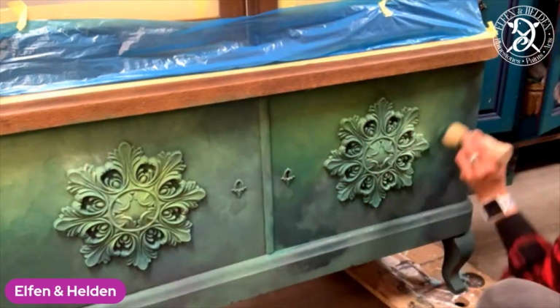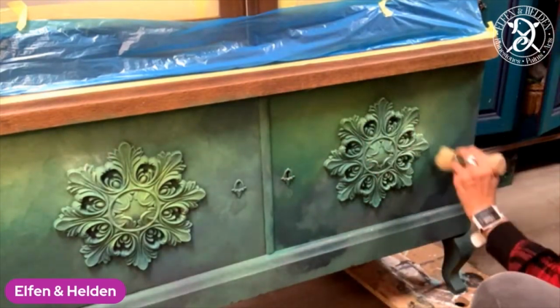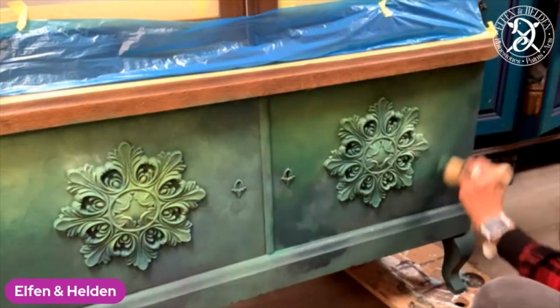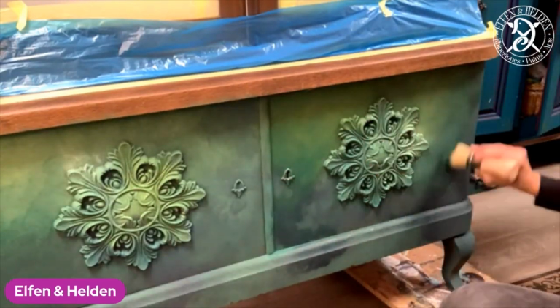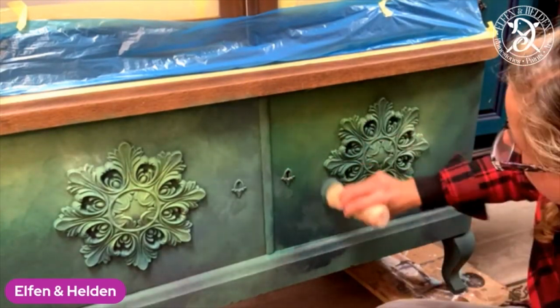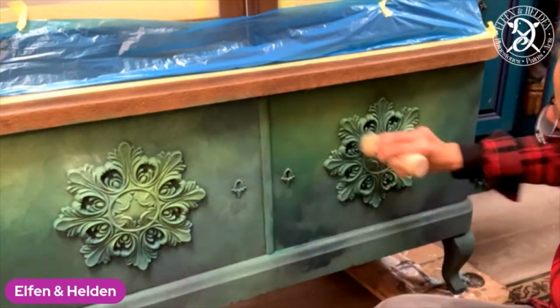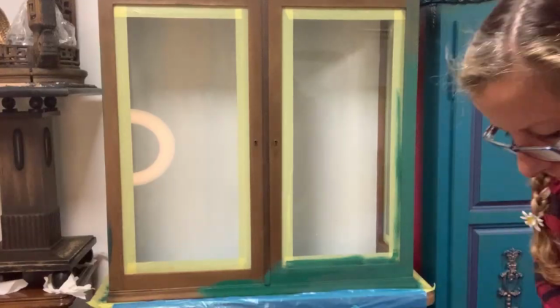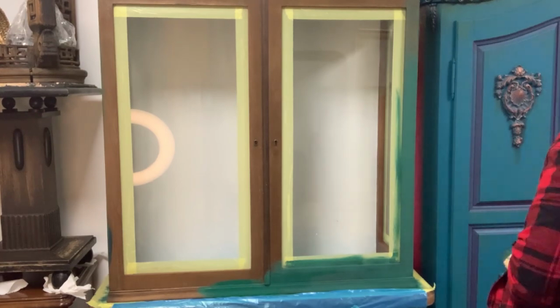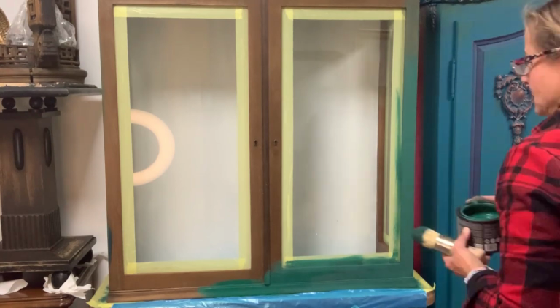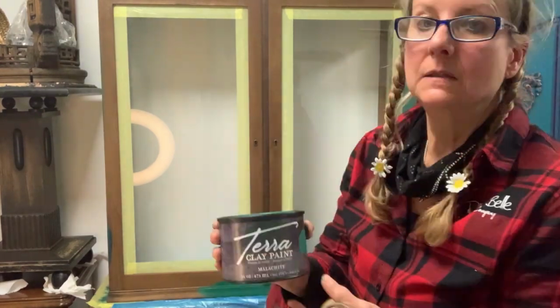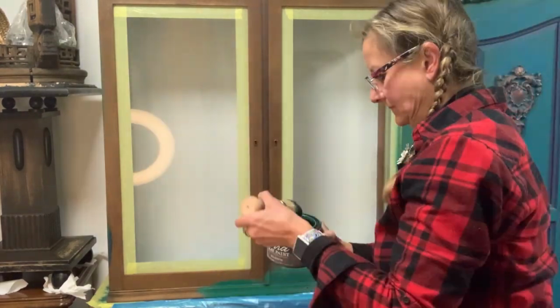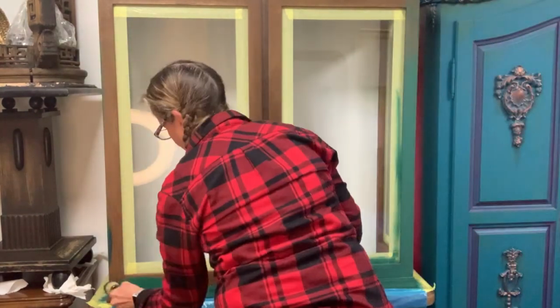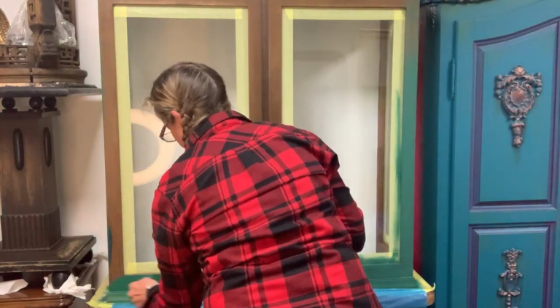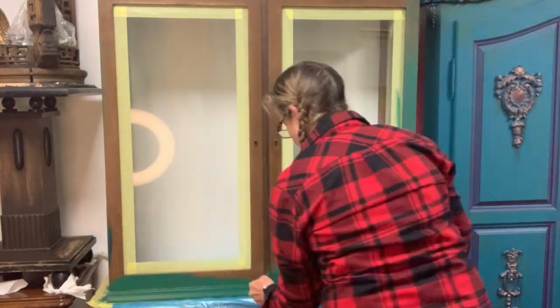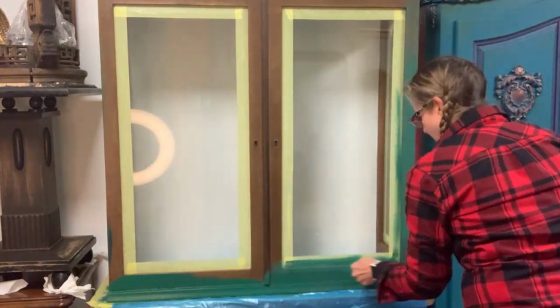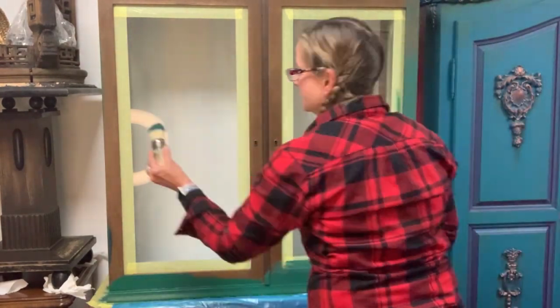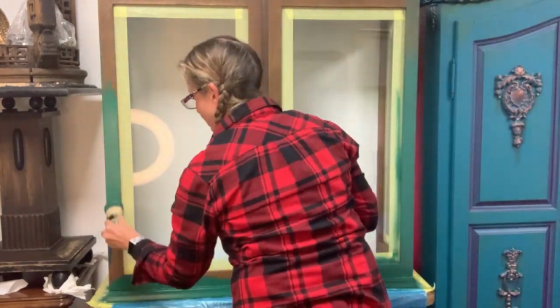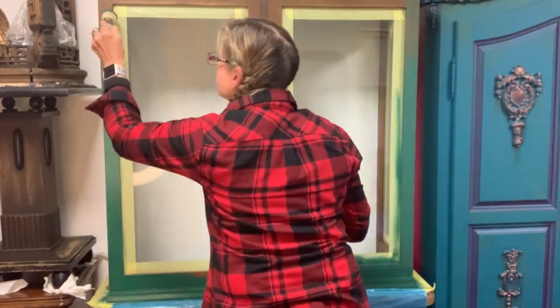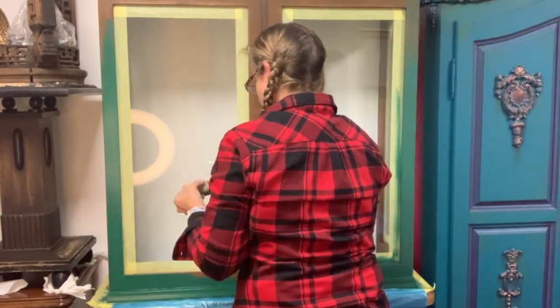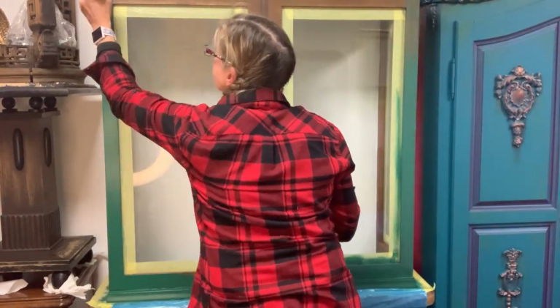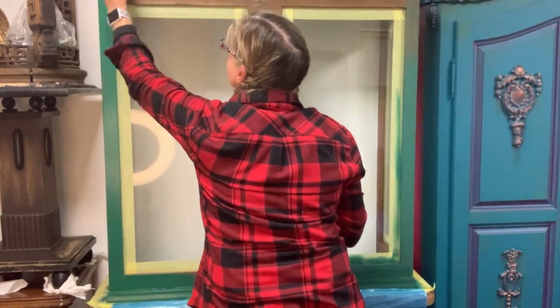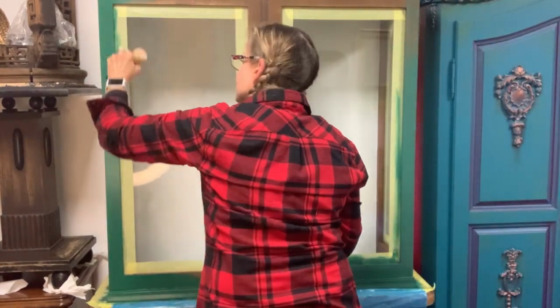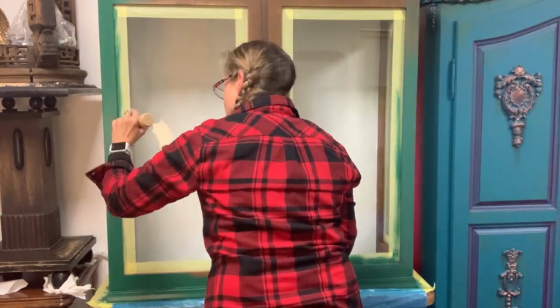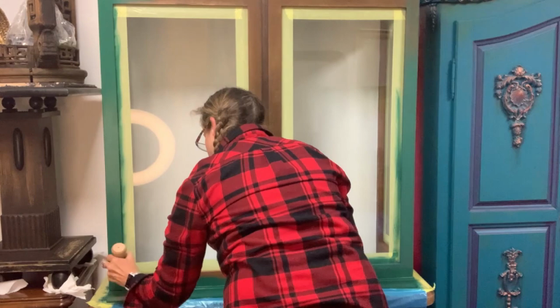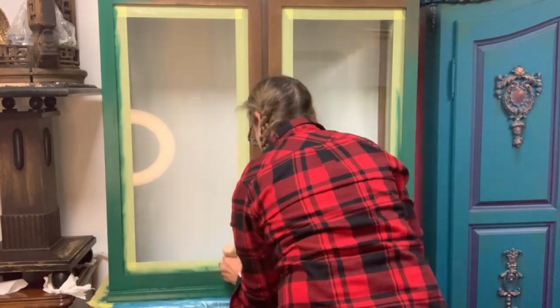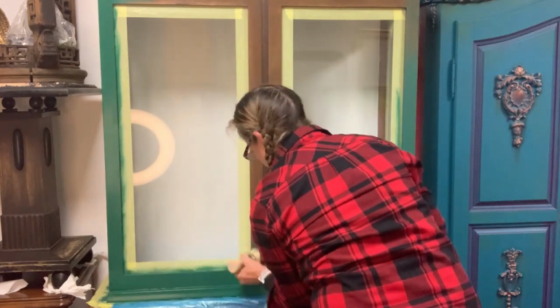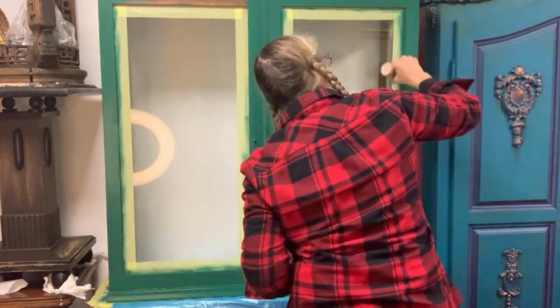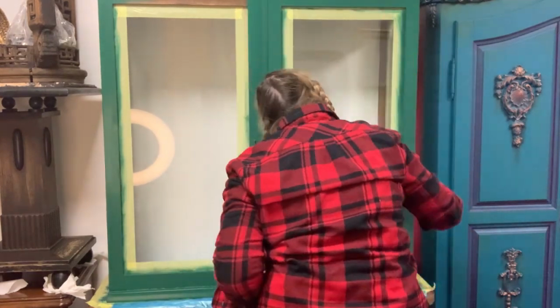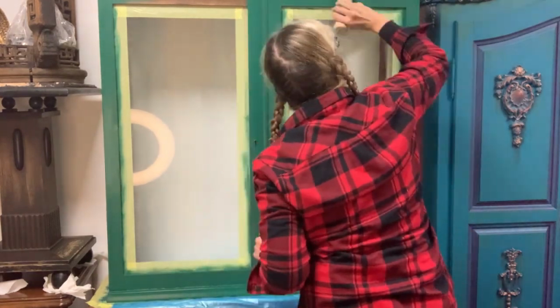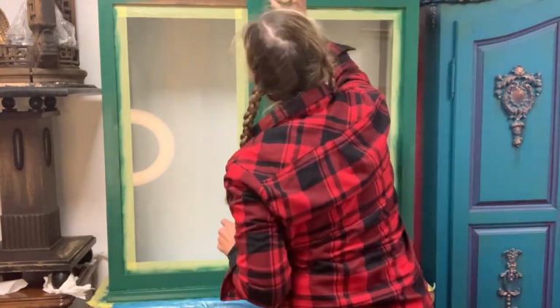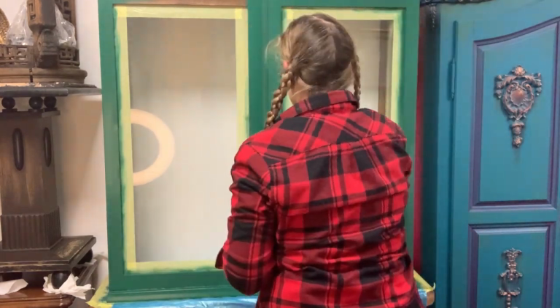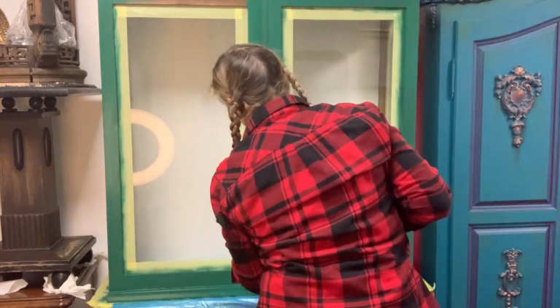I am continuing the same thing on the top of that glass cabinet just to give it the same look all over.